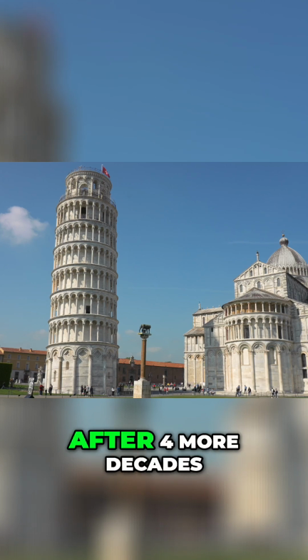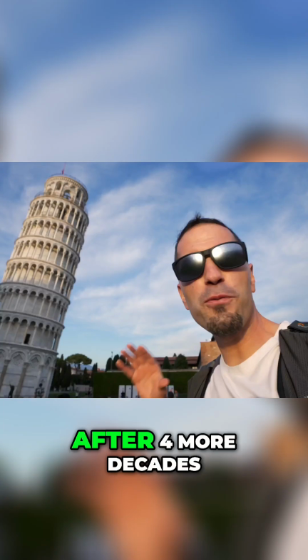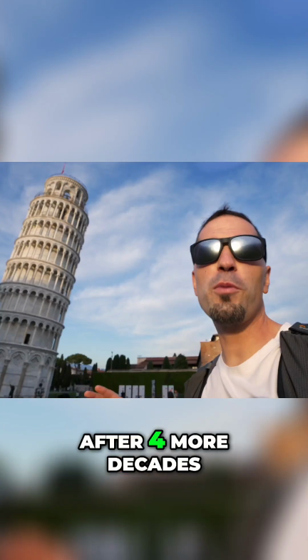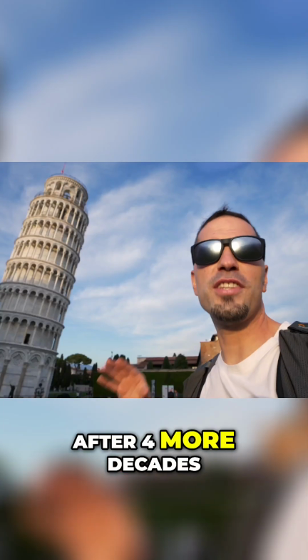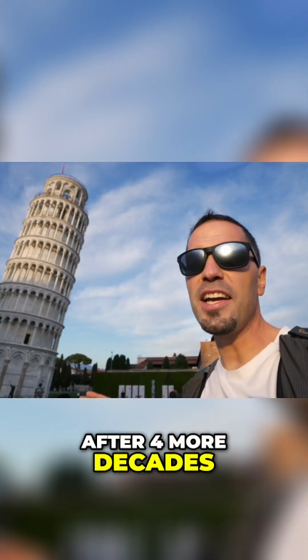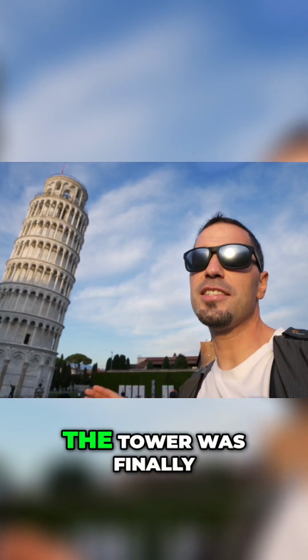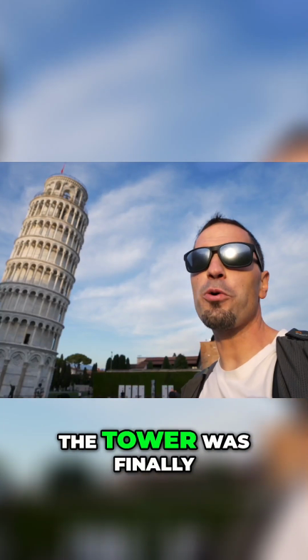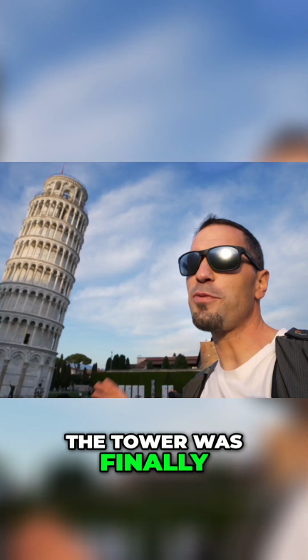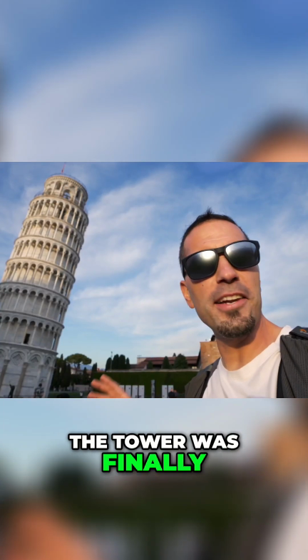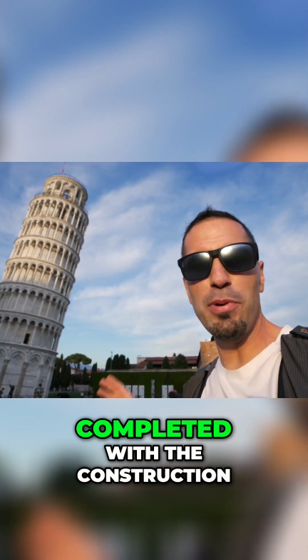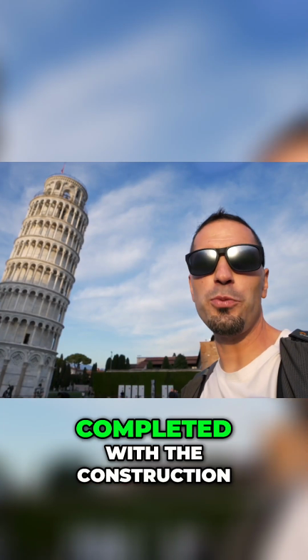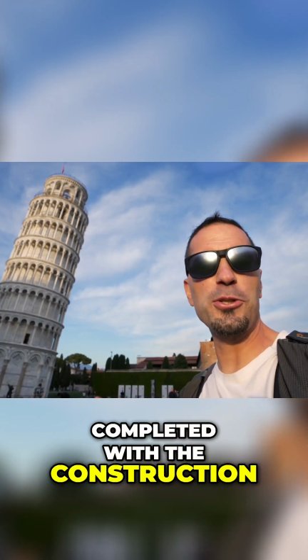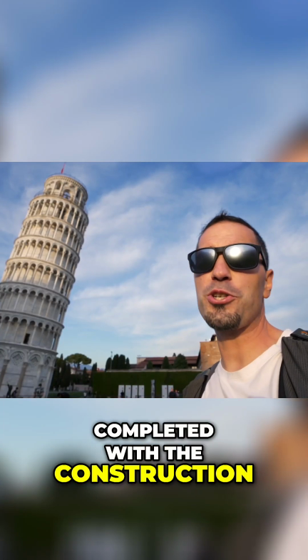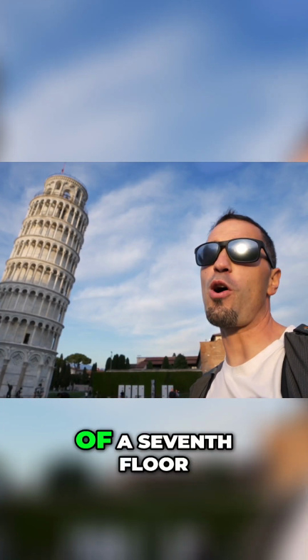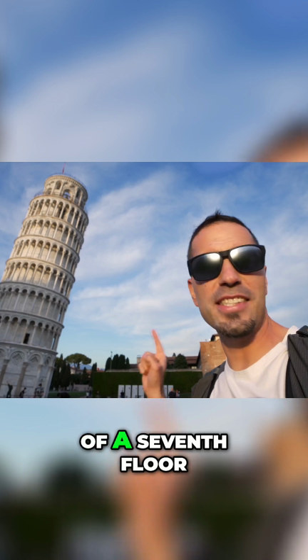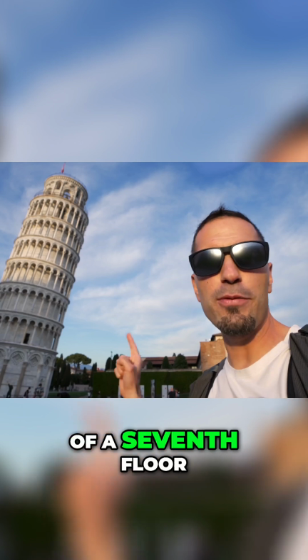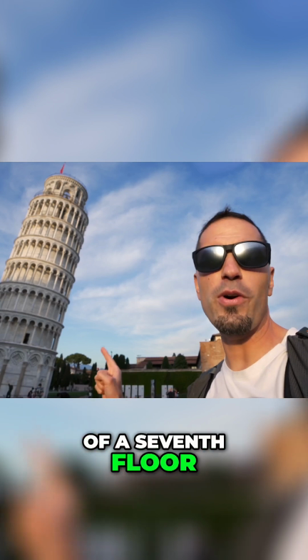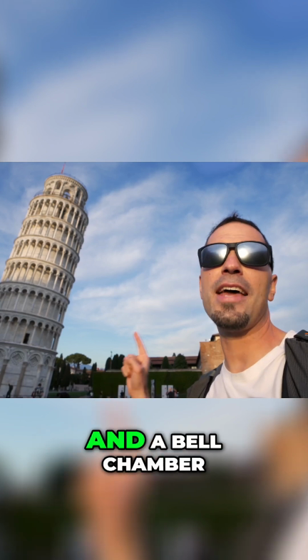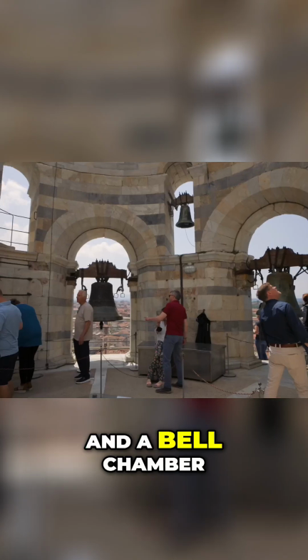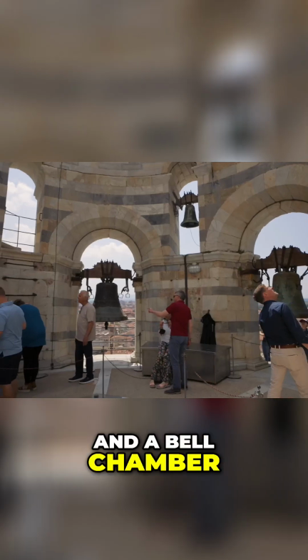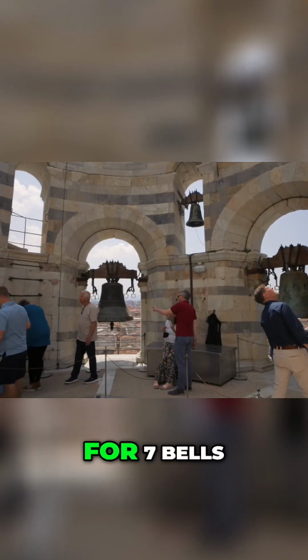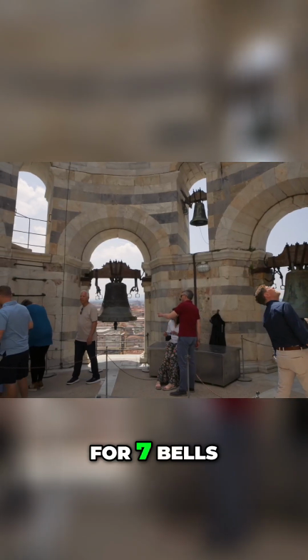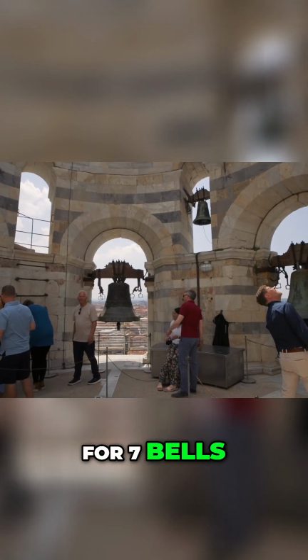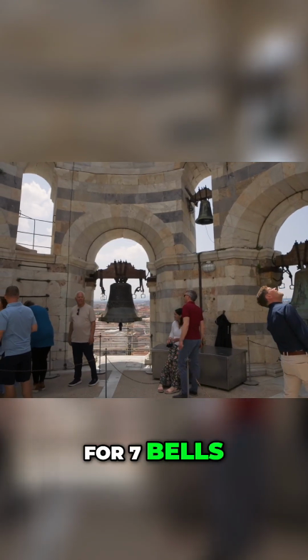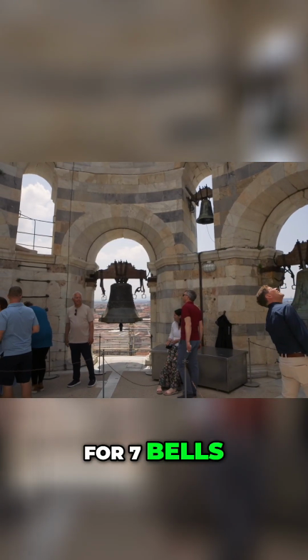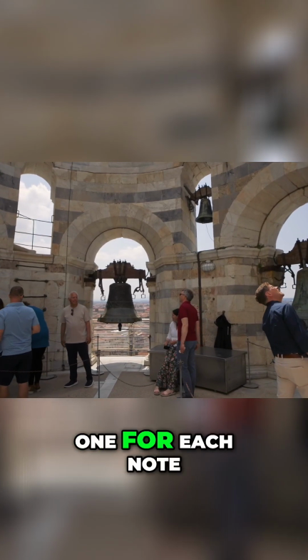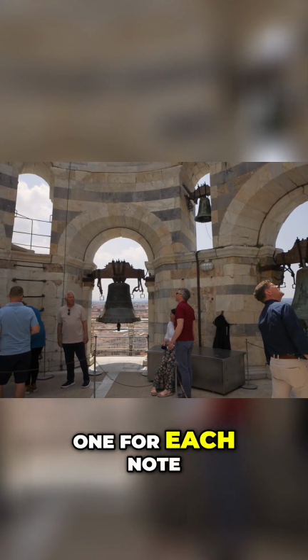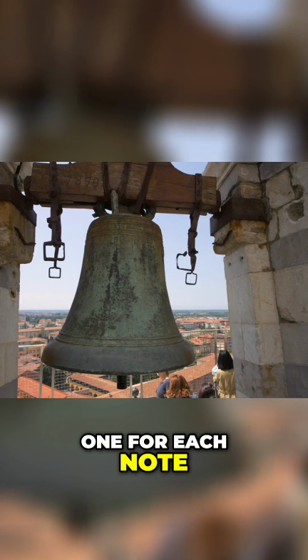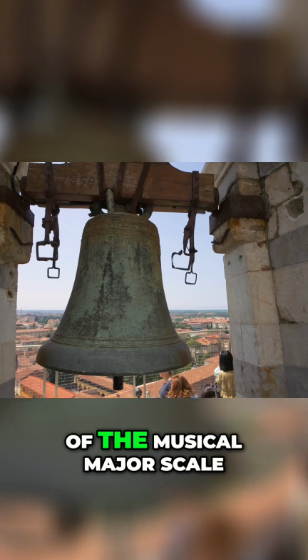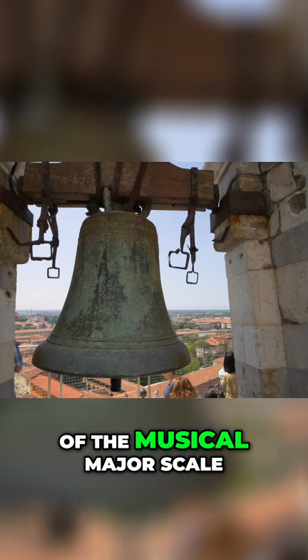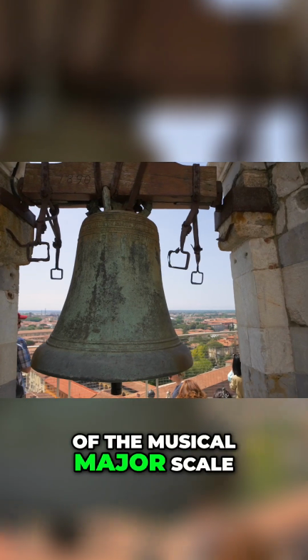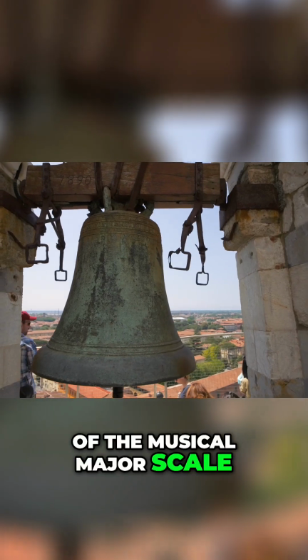After four more decades the tower was finally completed with the construction of a seventh floor and a bell chamber for seven bells, one for each note of the musical major scale.